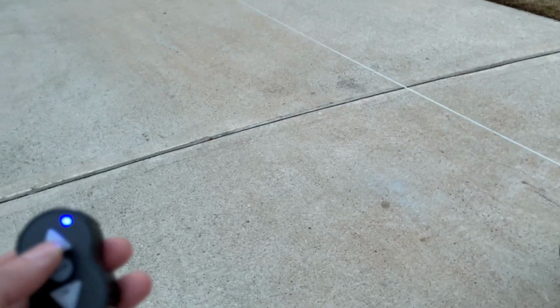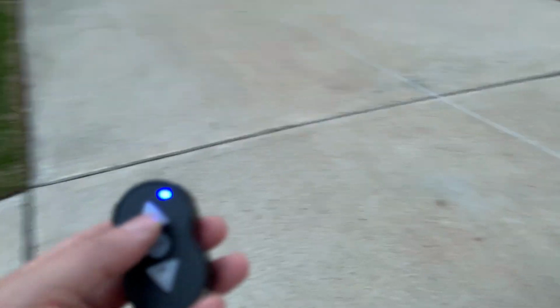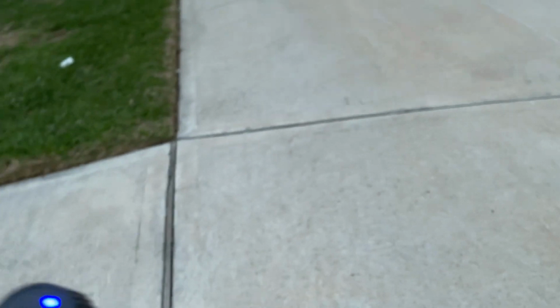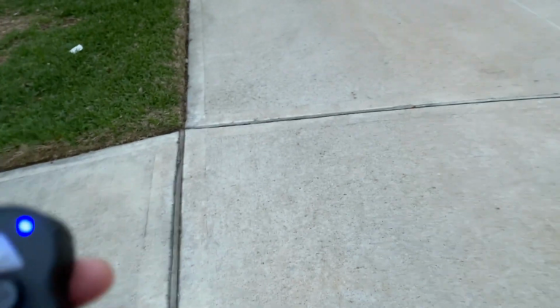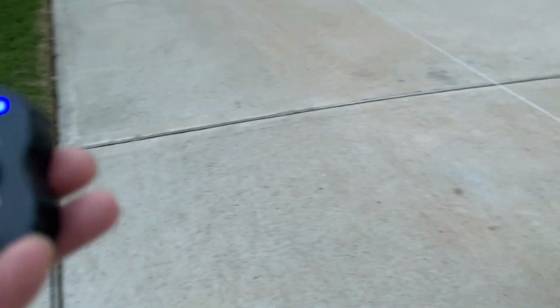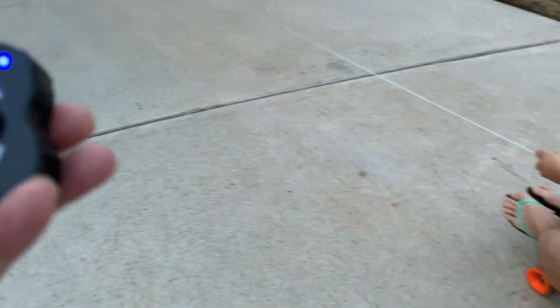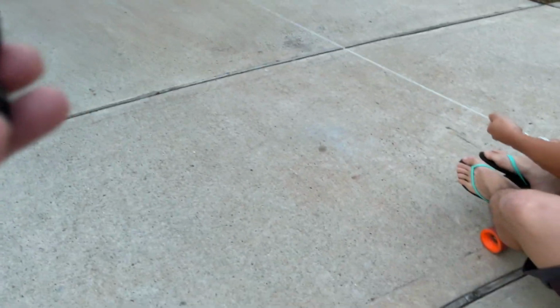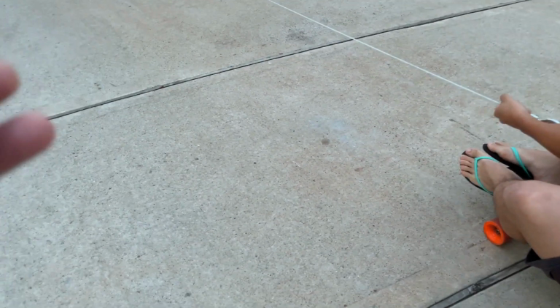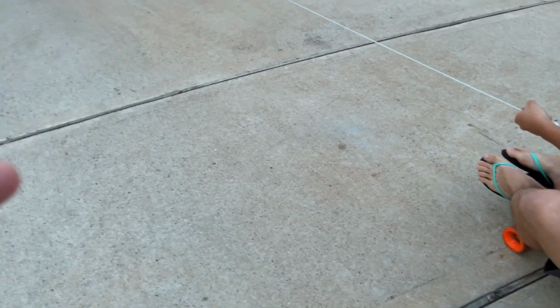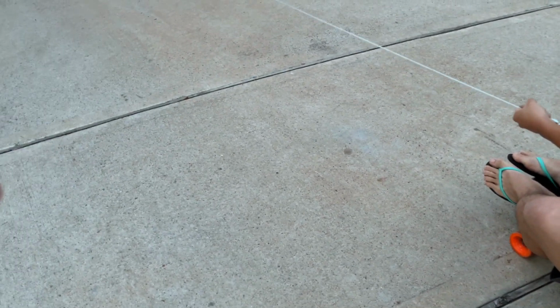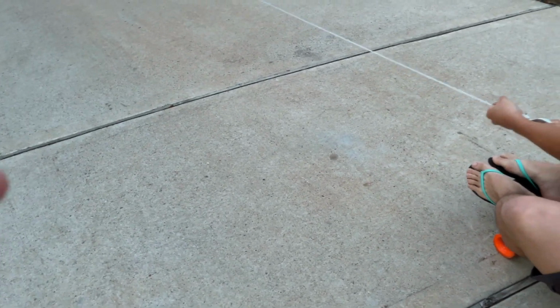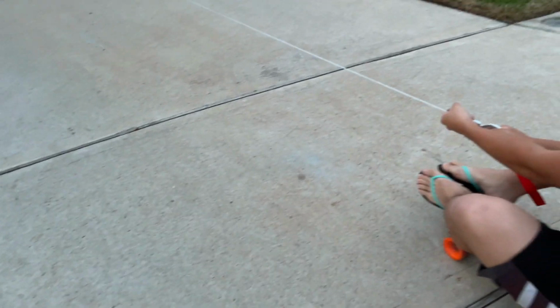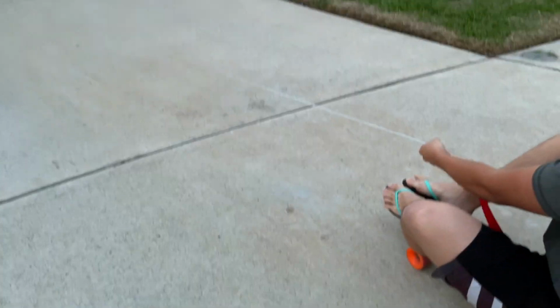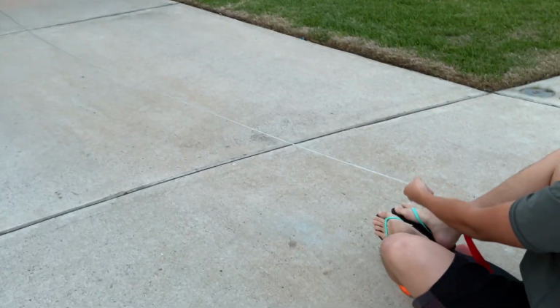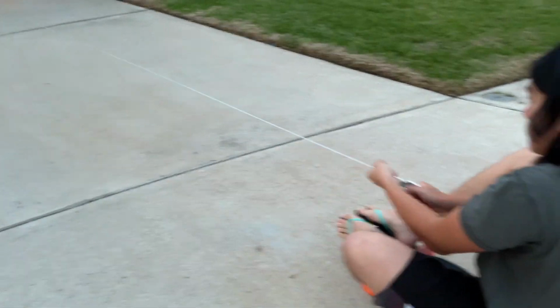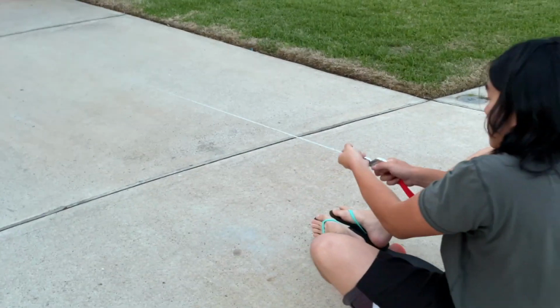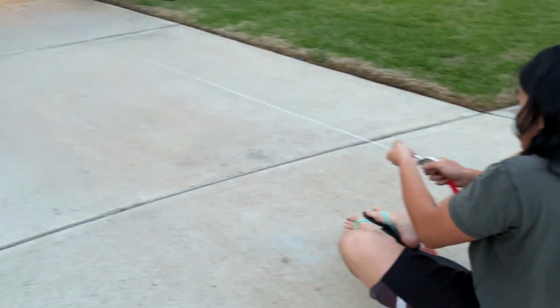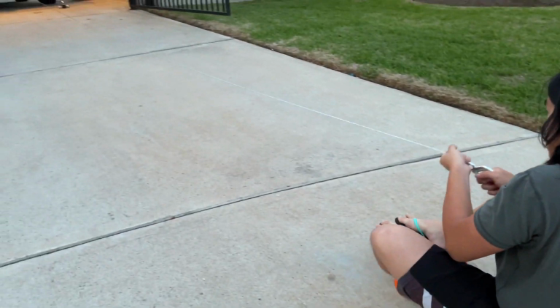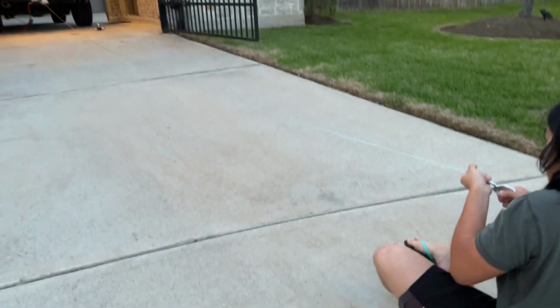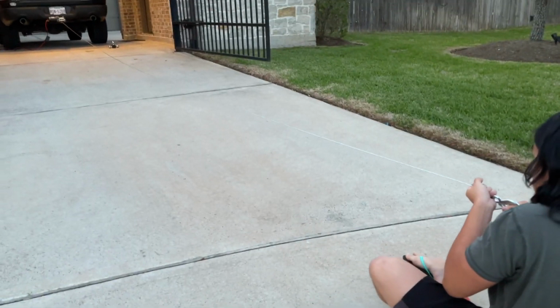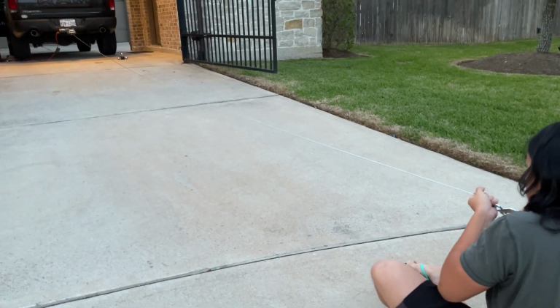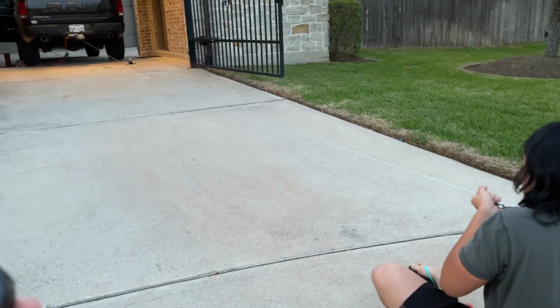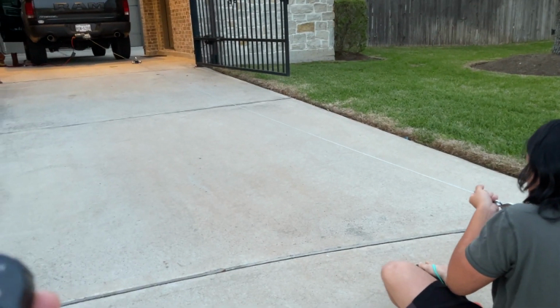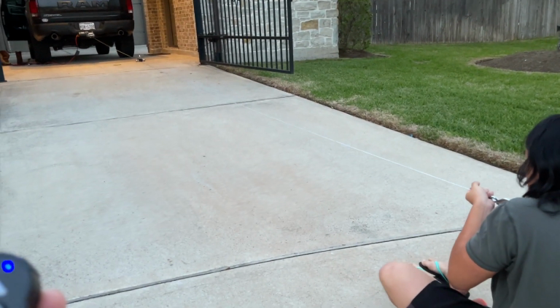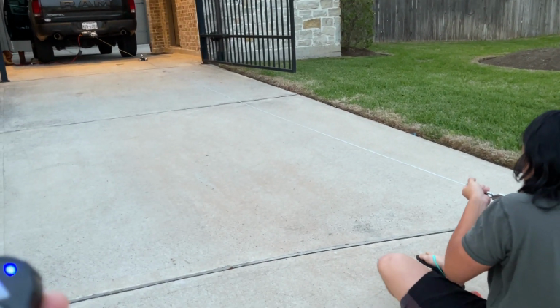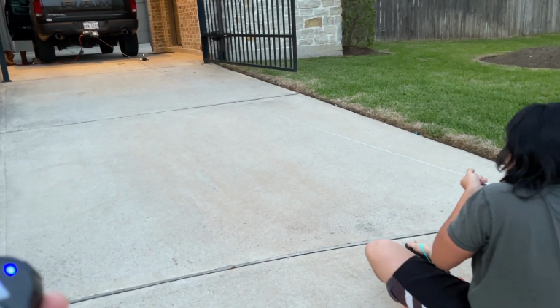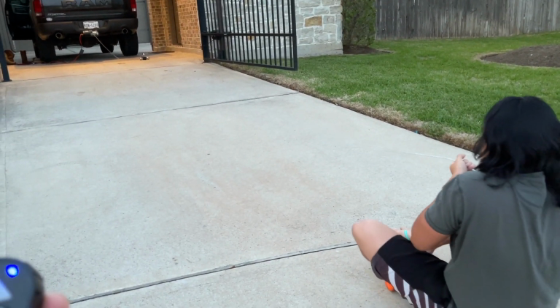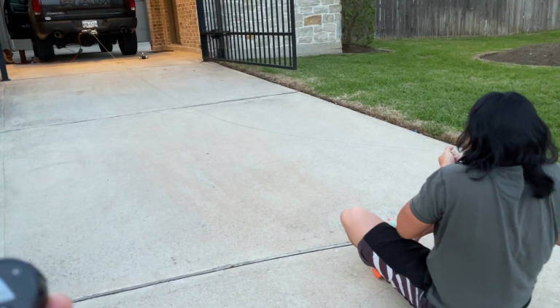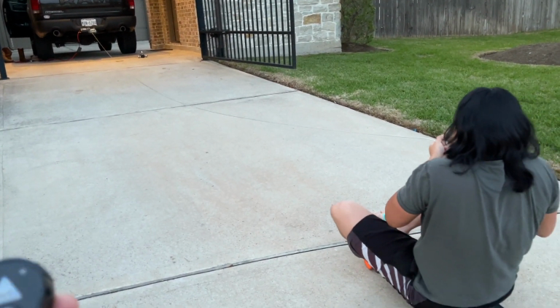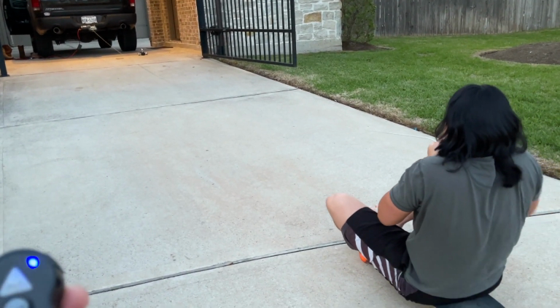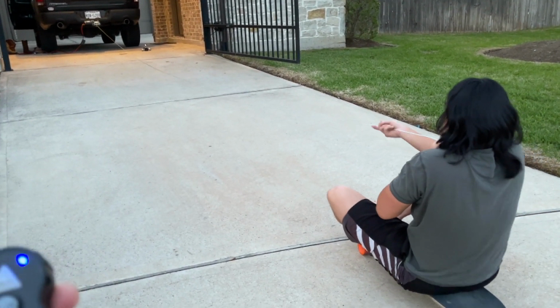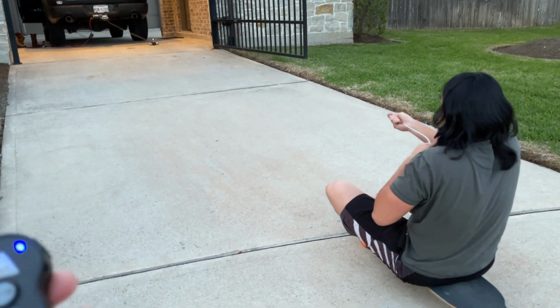I'm going to pull my son in right now to test it. It's pretty slow.